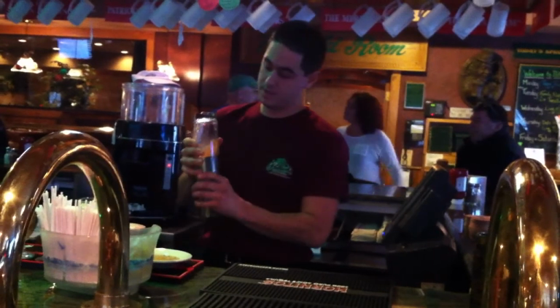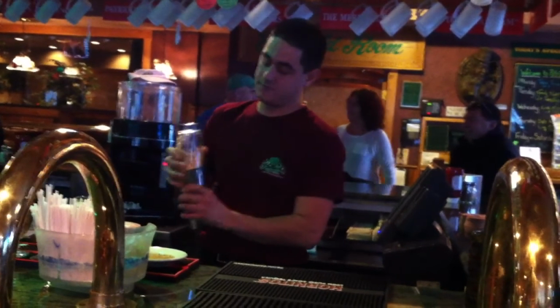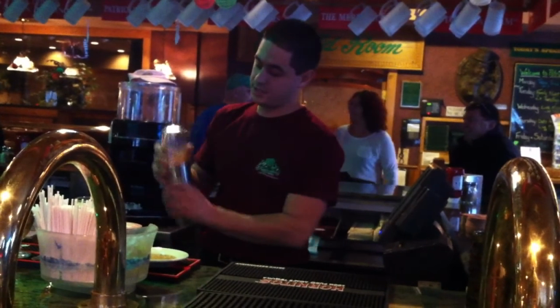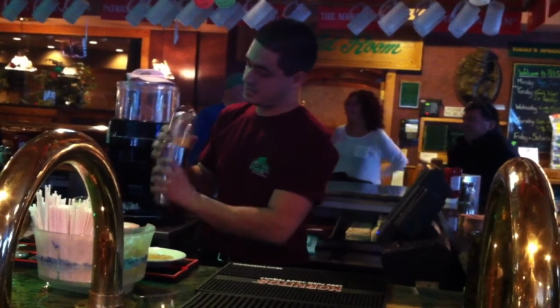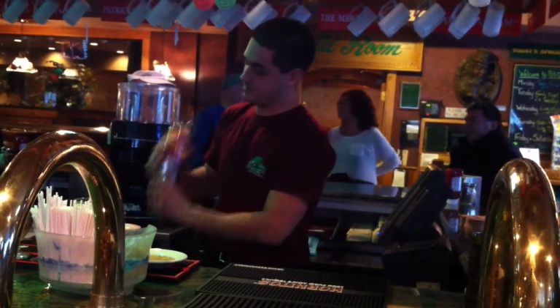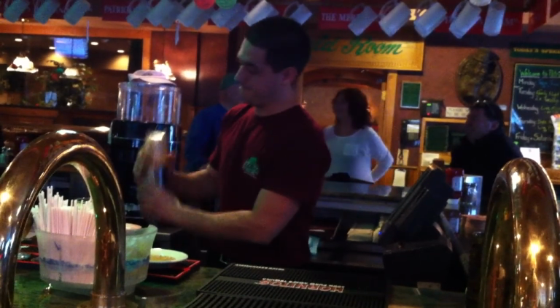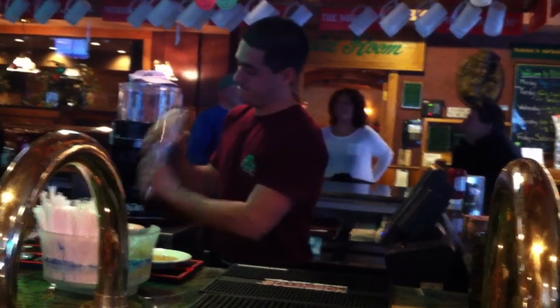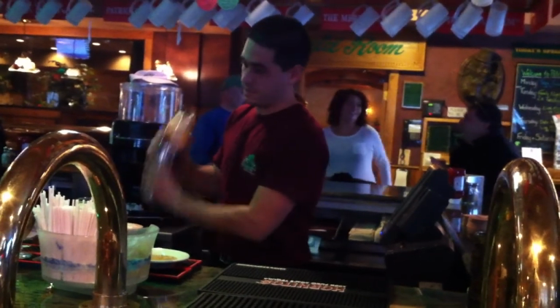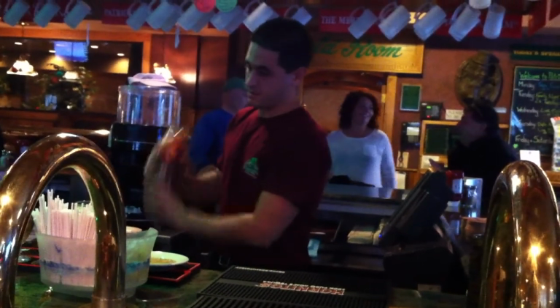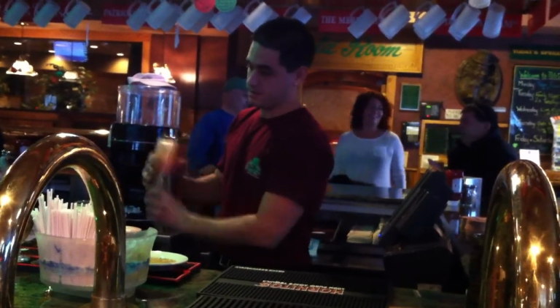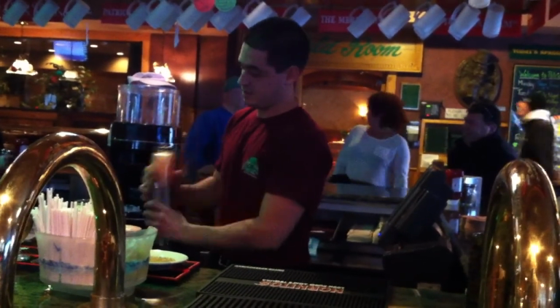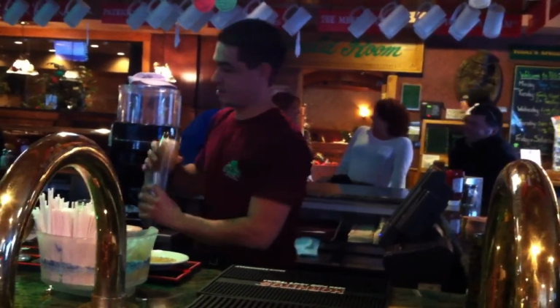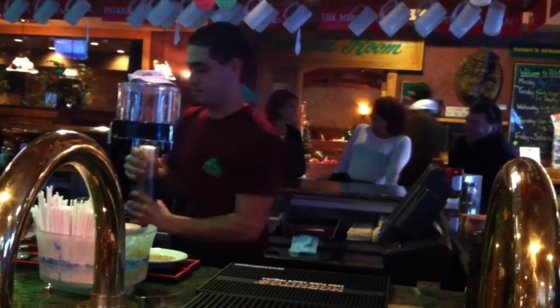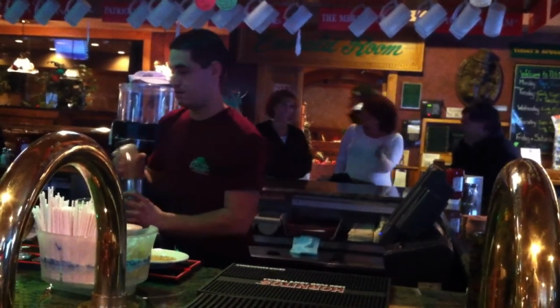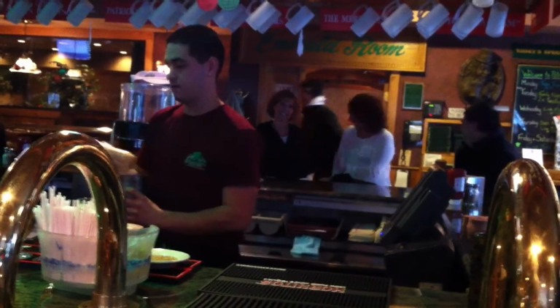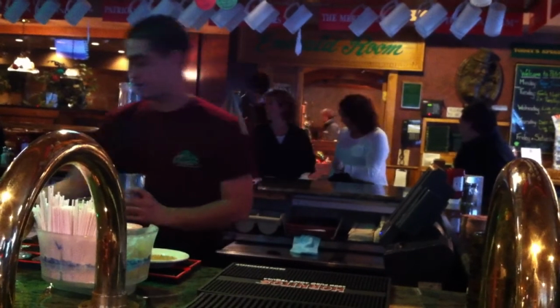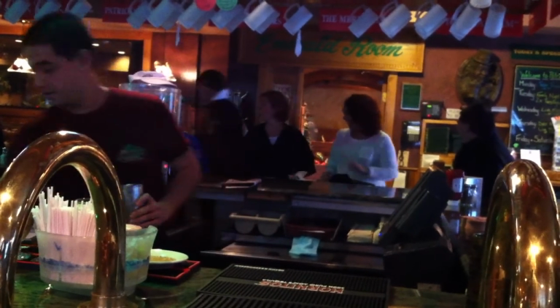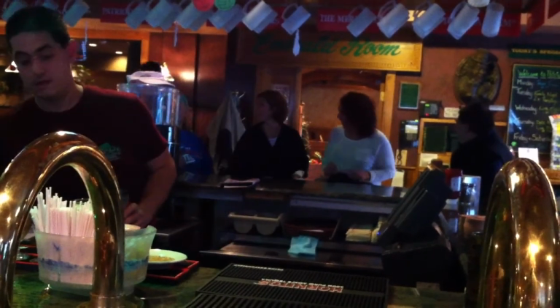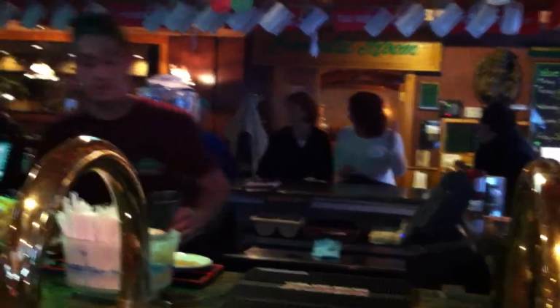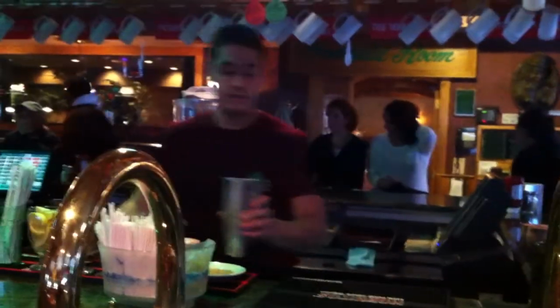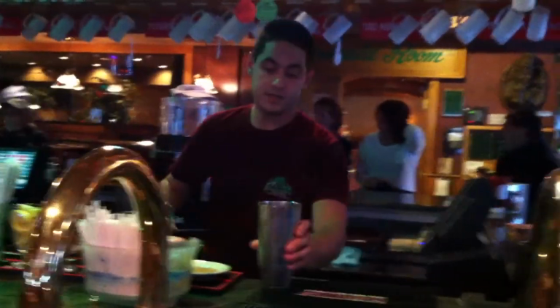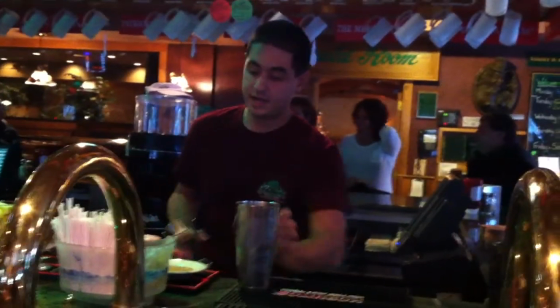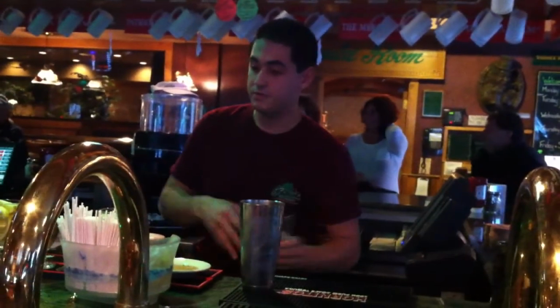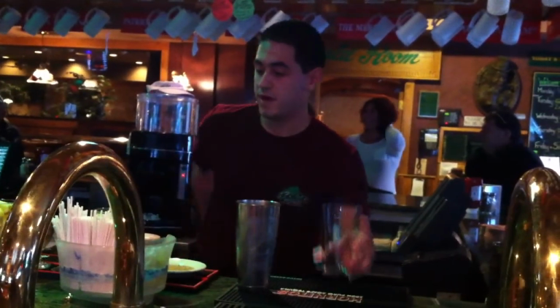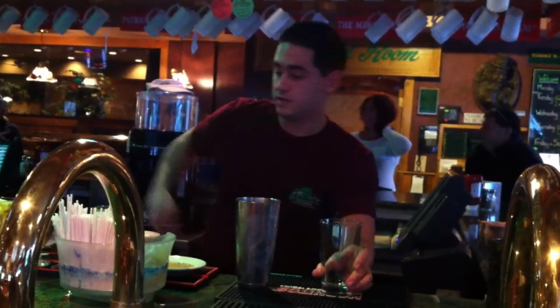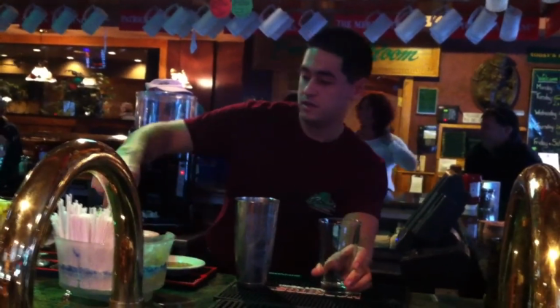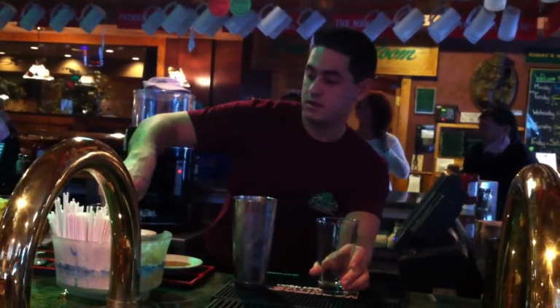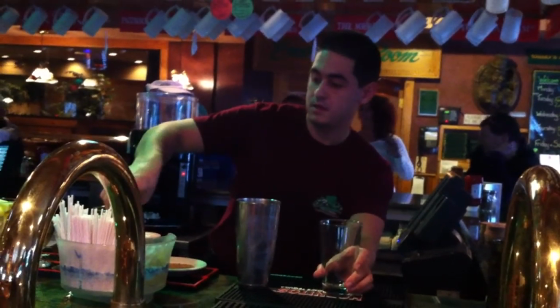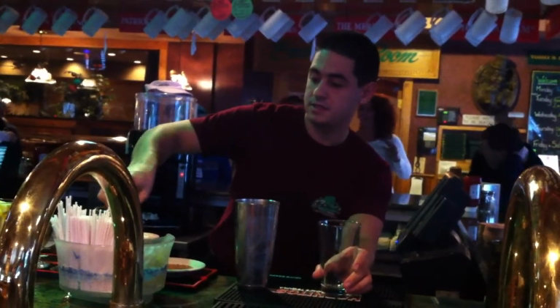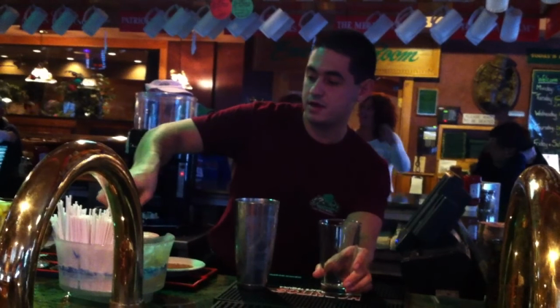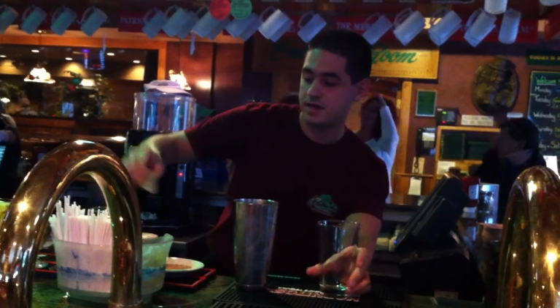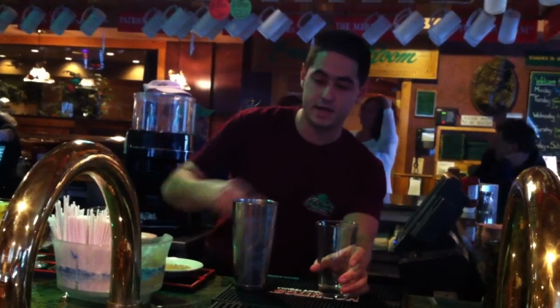Give that a shake. Put that aside with a fresh 16-ounce pint glass.